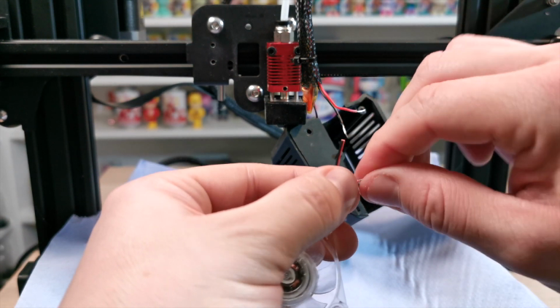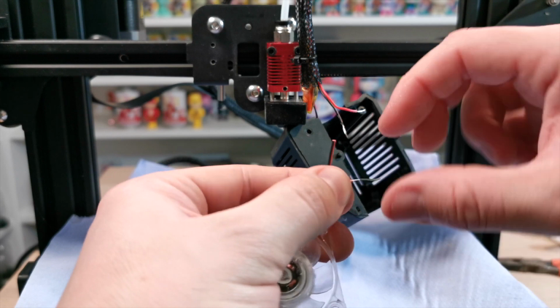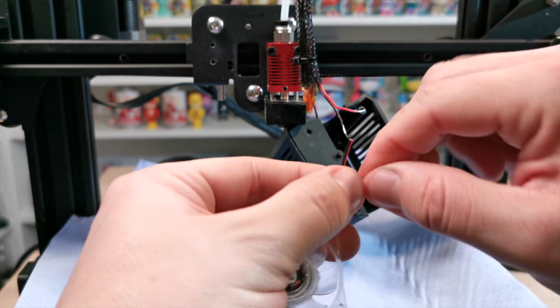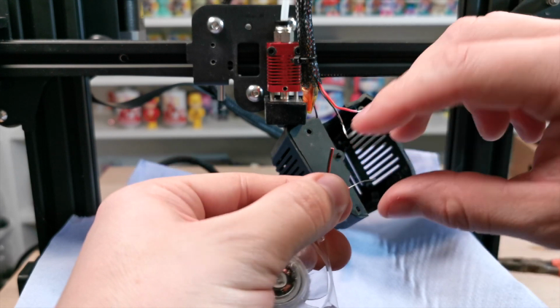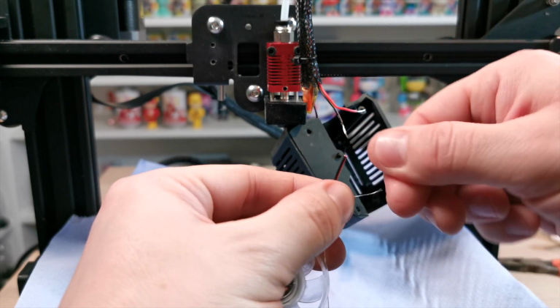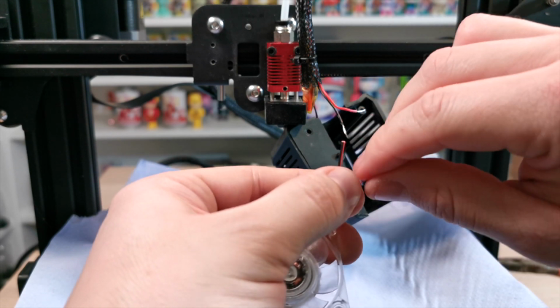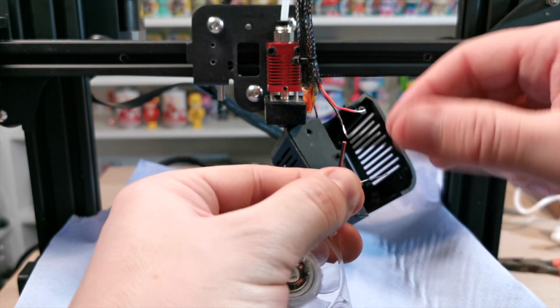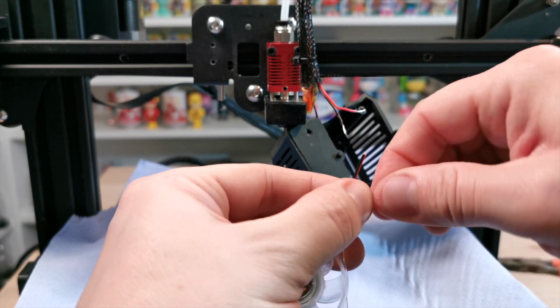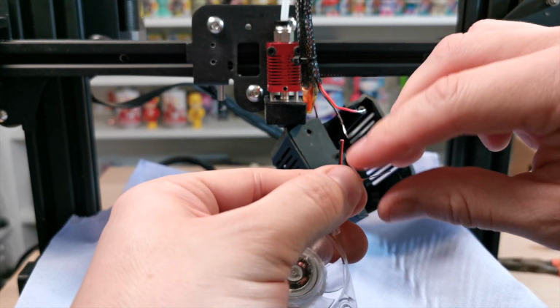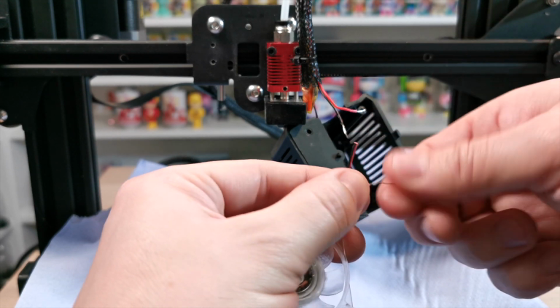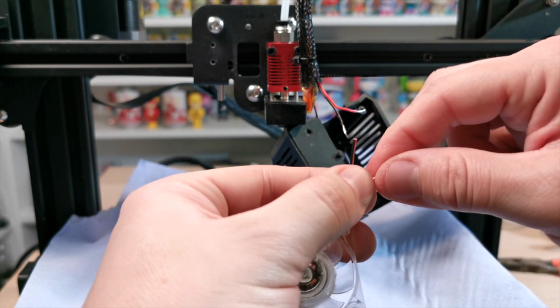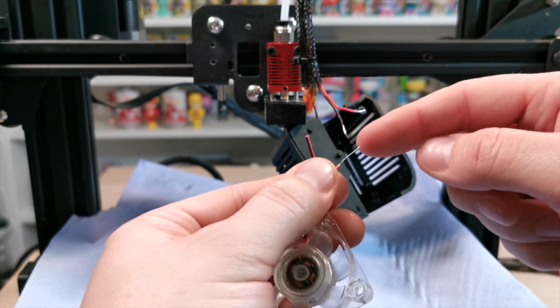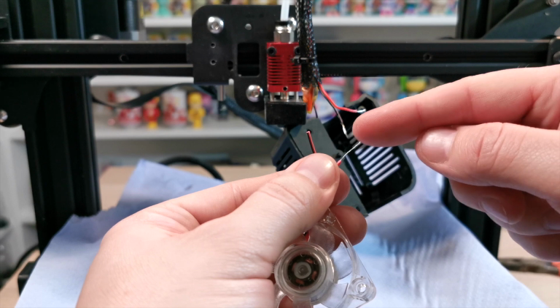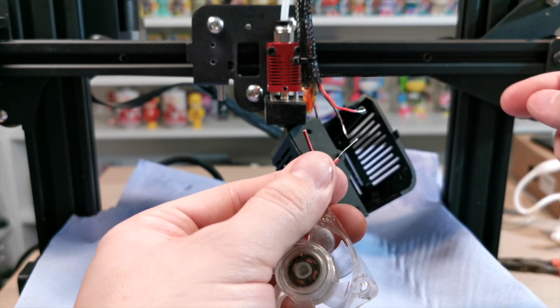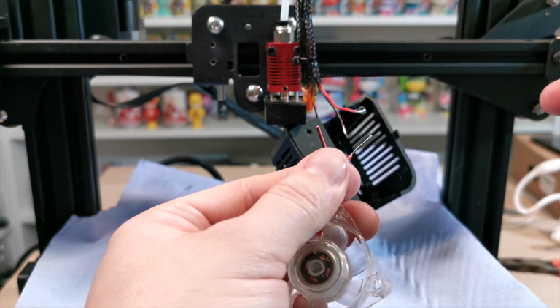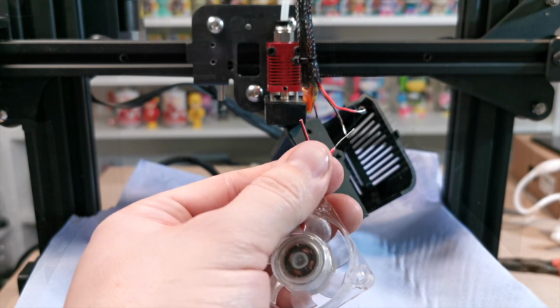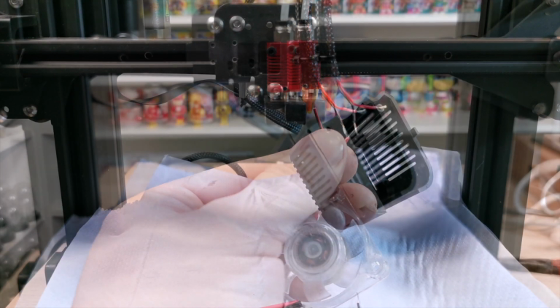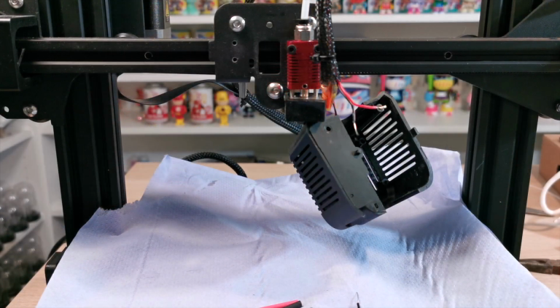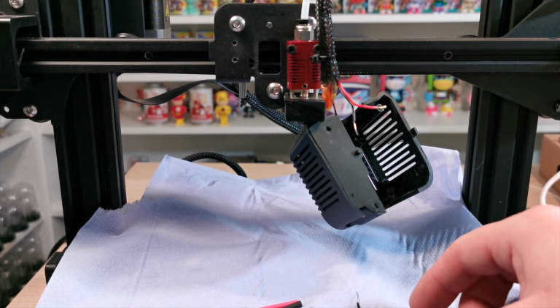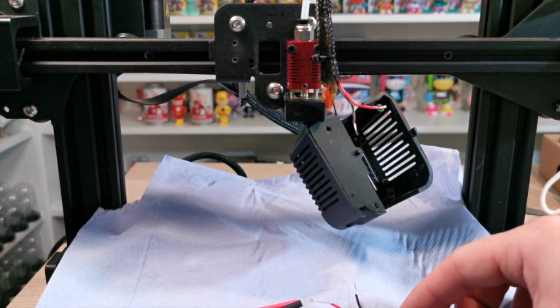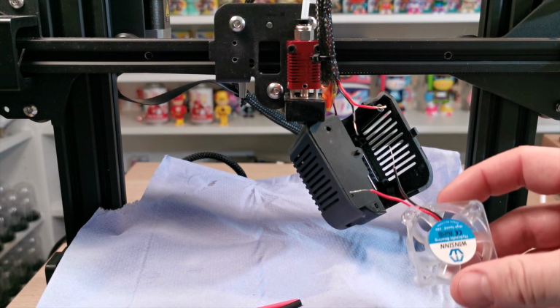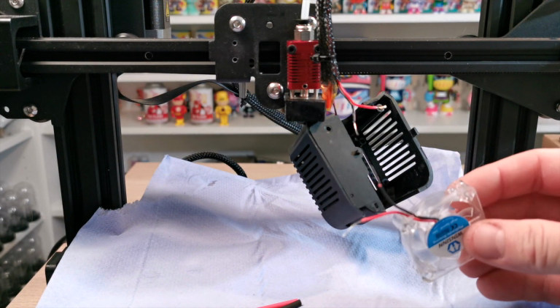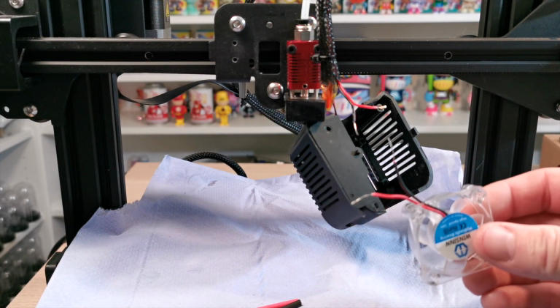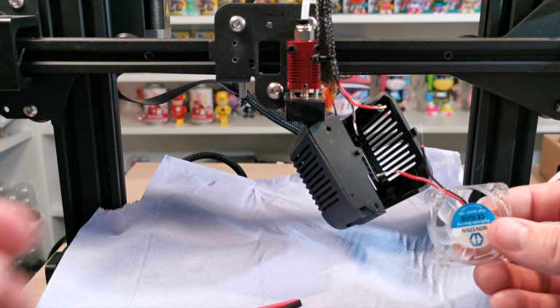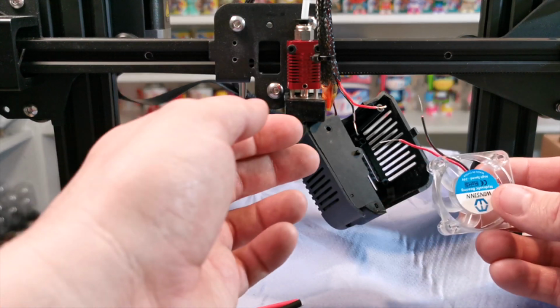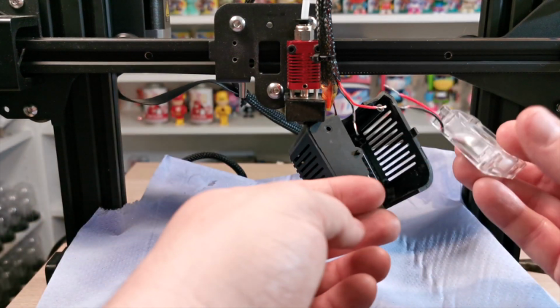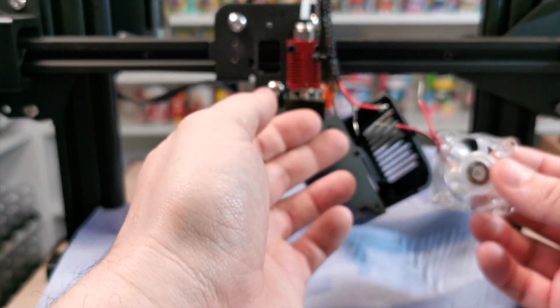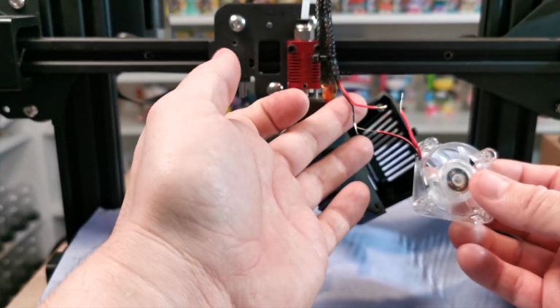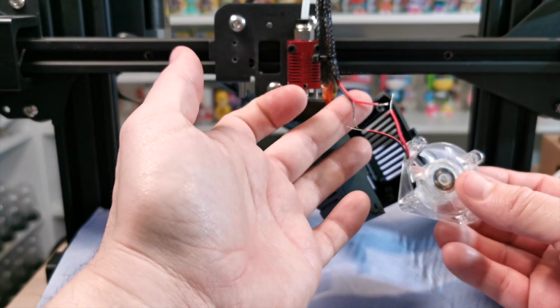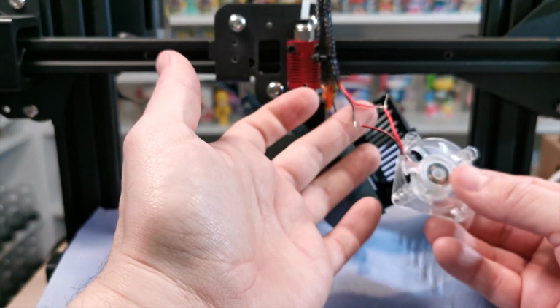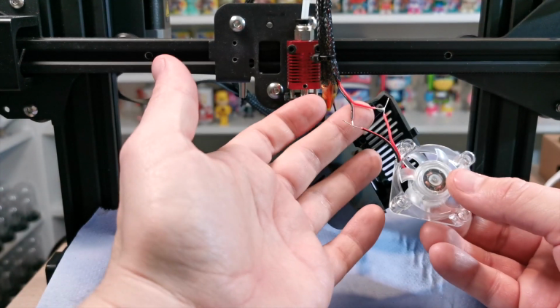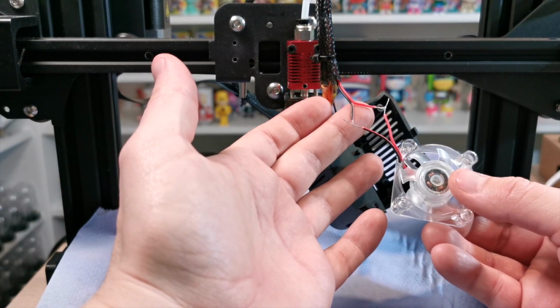Now just twist the stripped wire so it becomes one solid wire and you've got something to work with. Then we'll show you how to connect it onto the cabling itself.